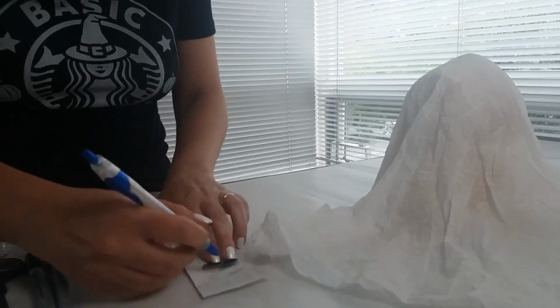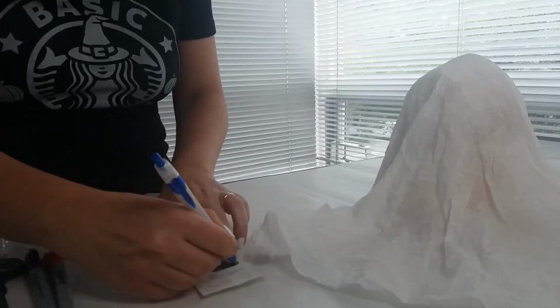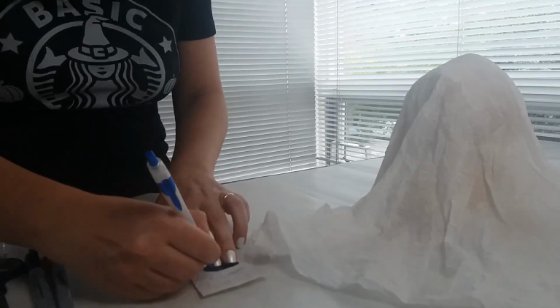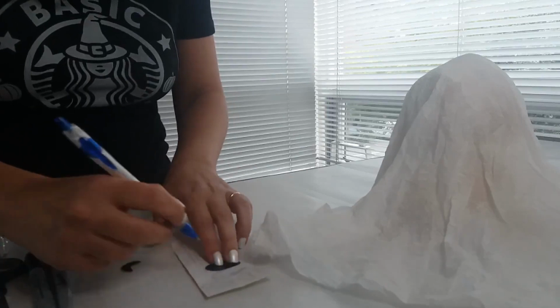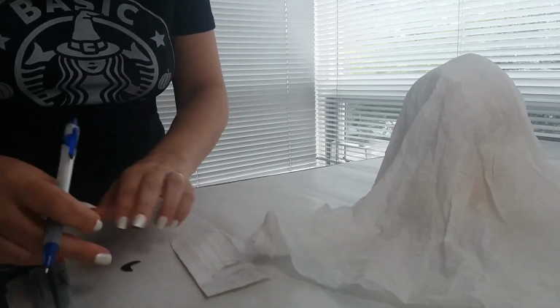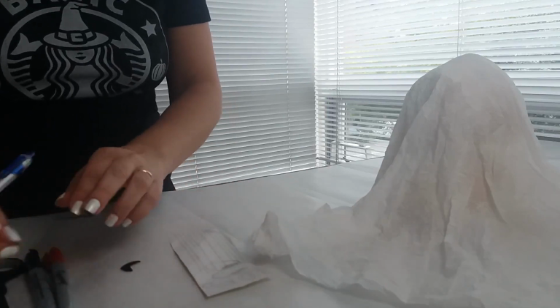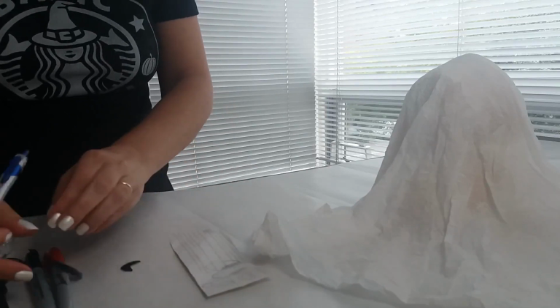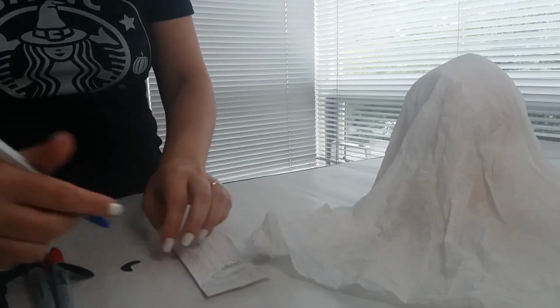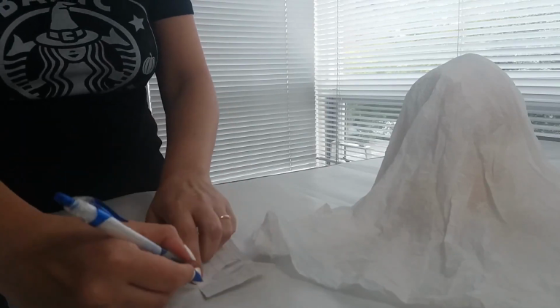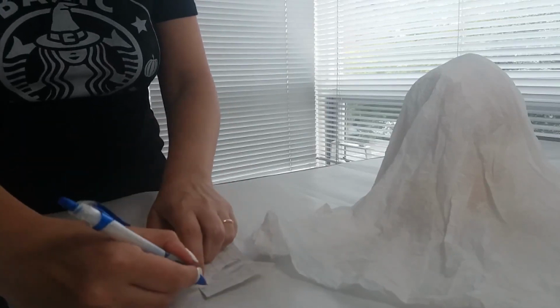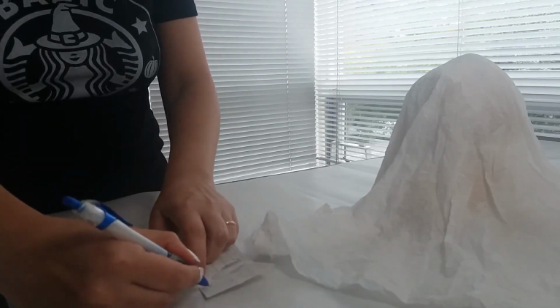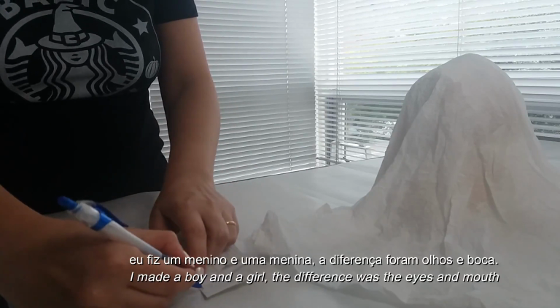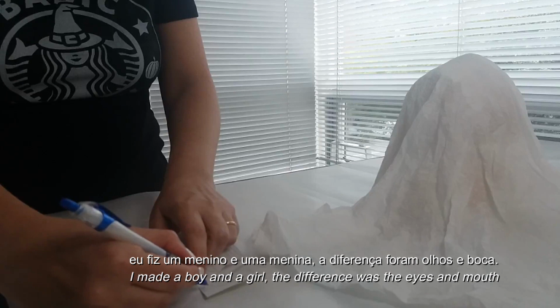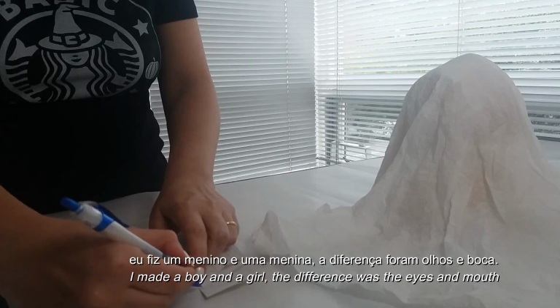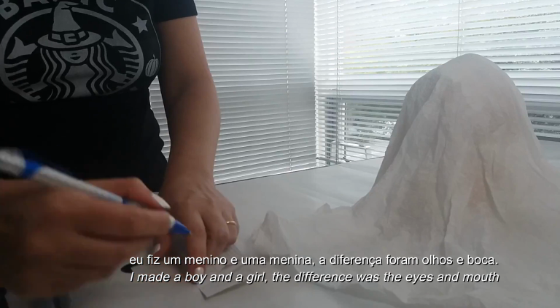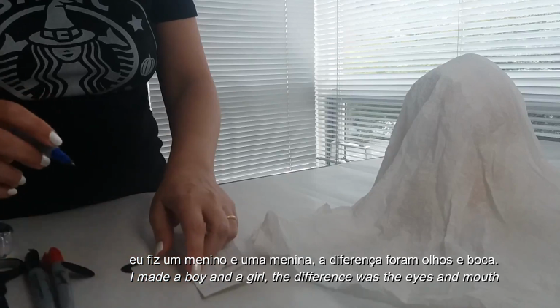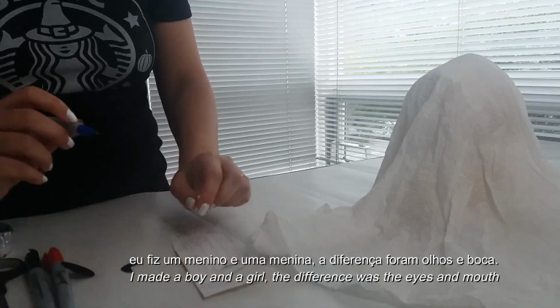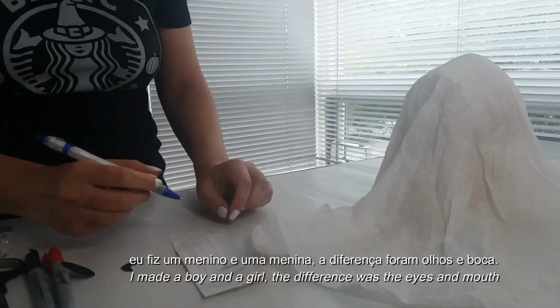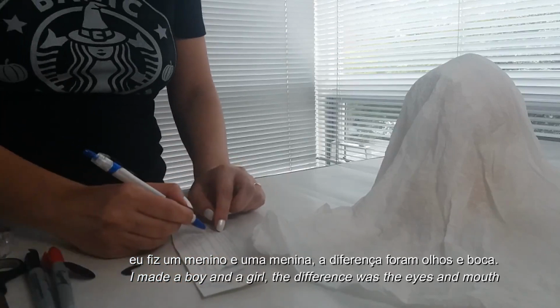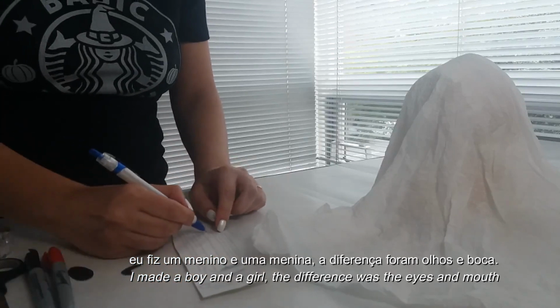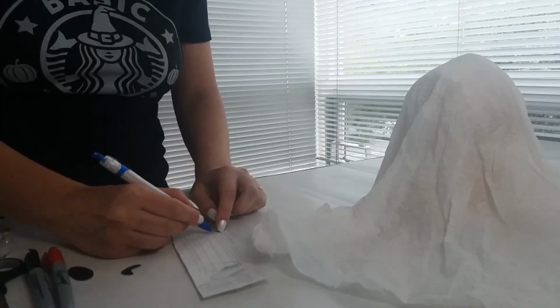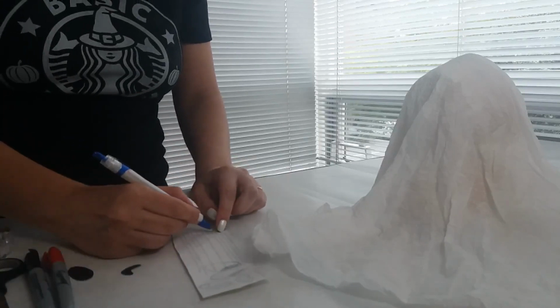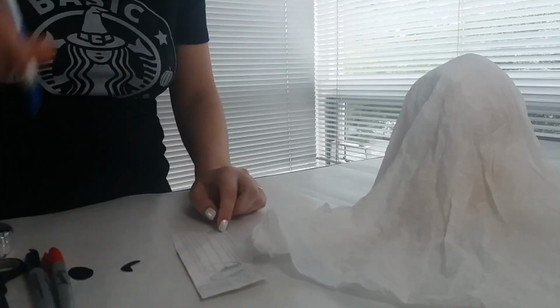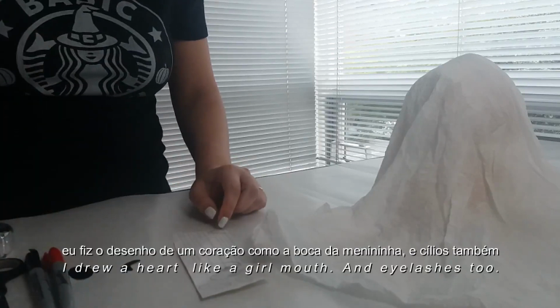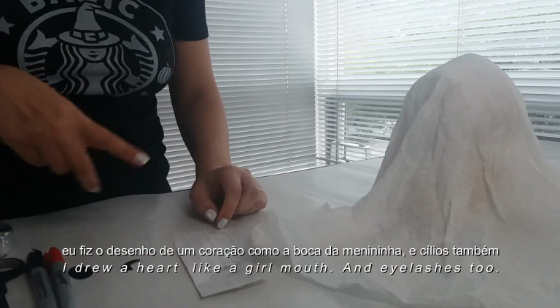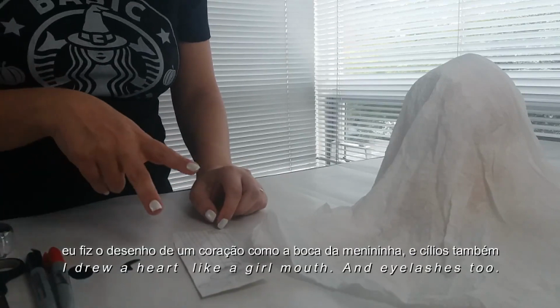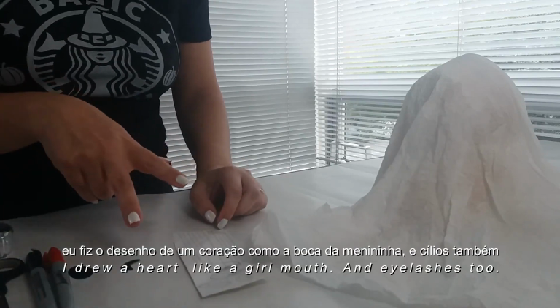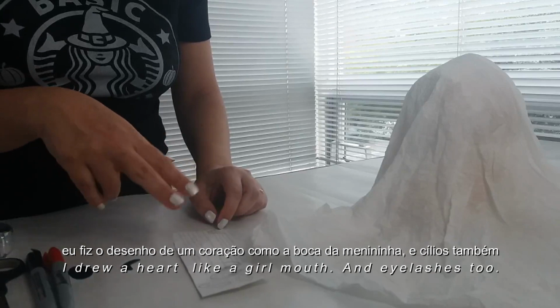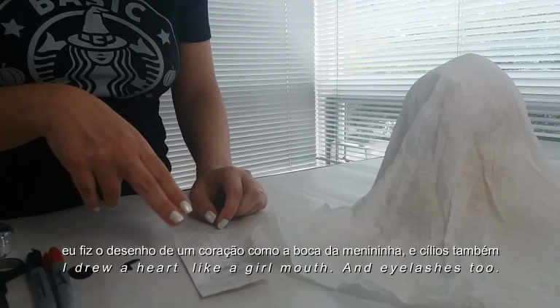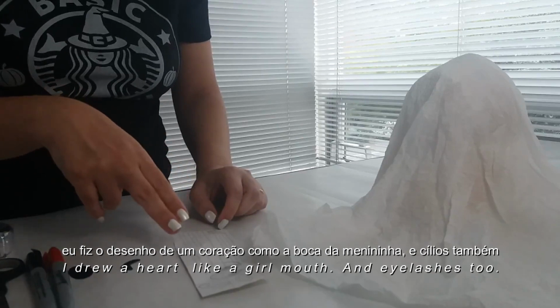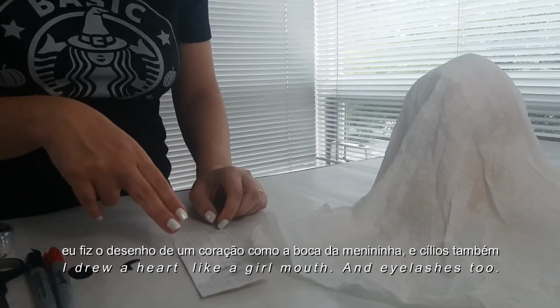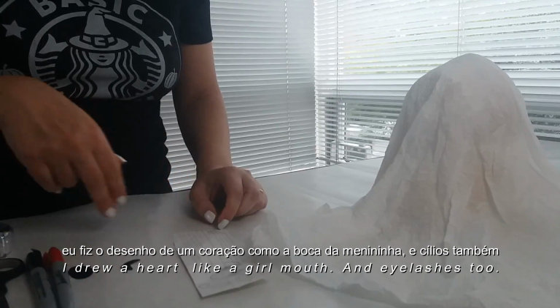Outro olhinho, a boquinha da menininha fiz o coração e eu vou fazer cílias. Não é só a gente recortar, depois a gente vai pintar.